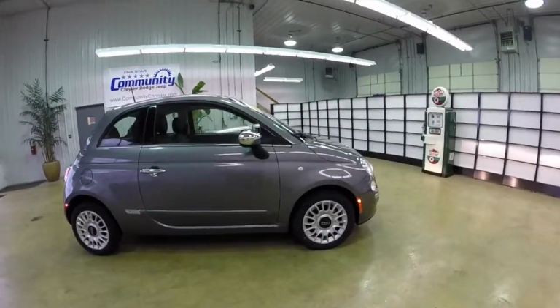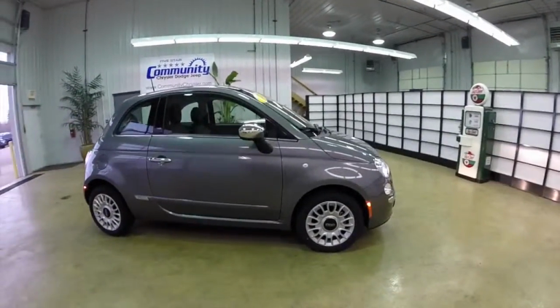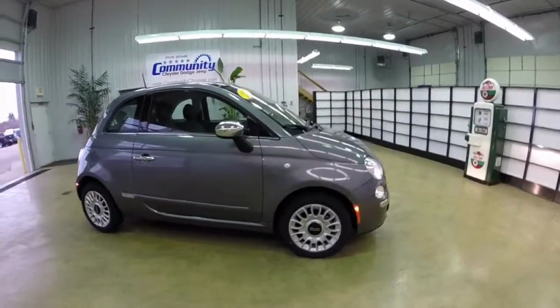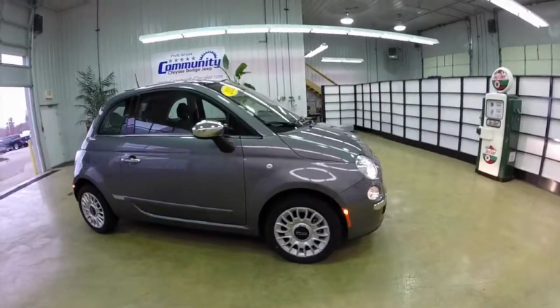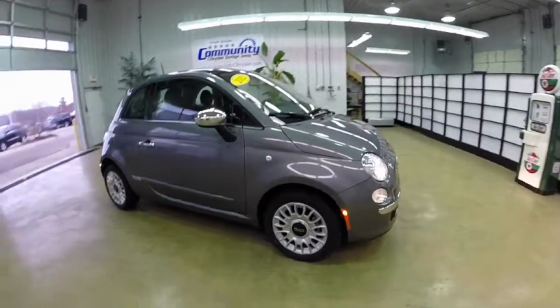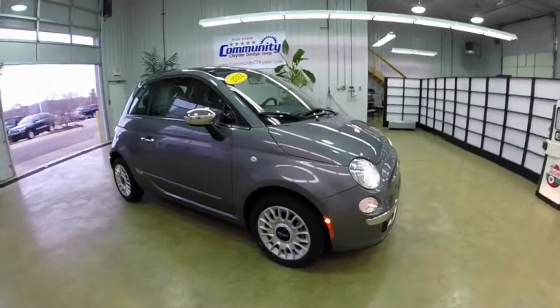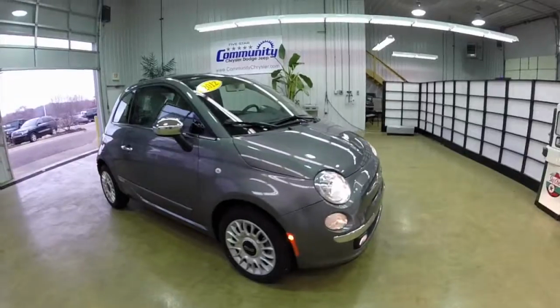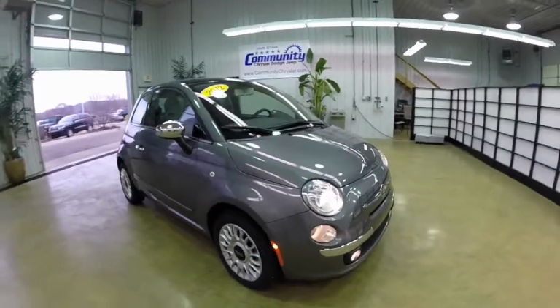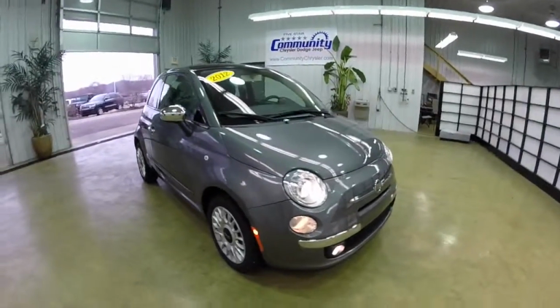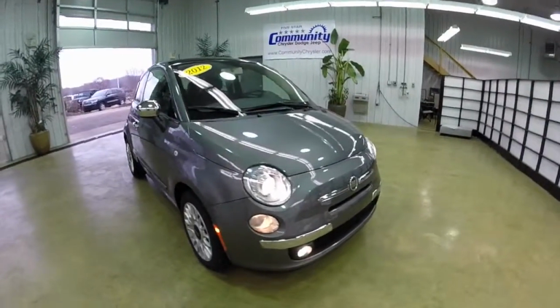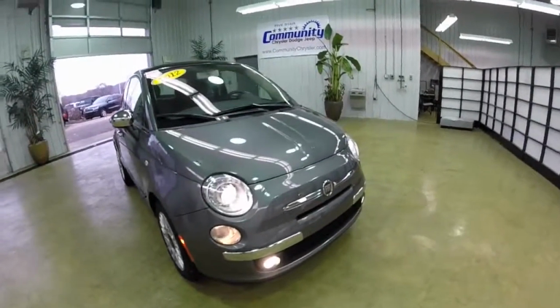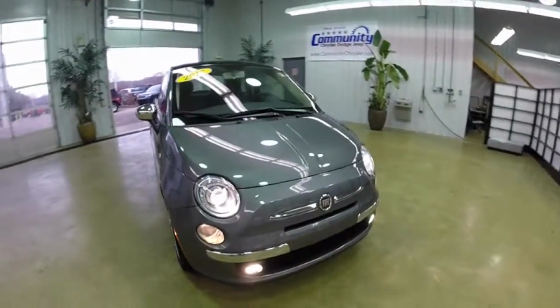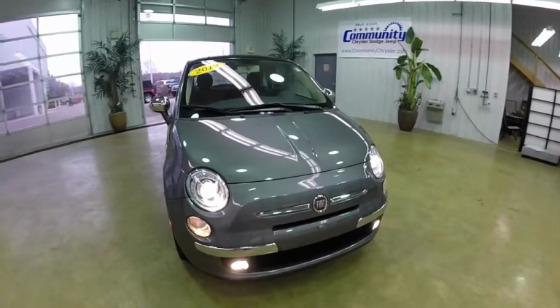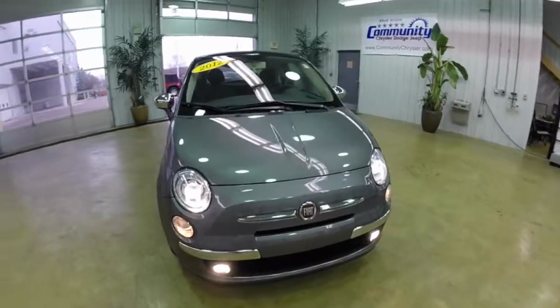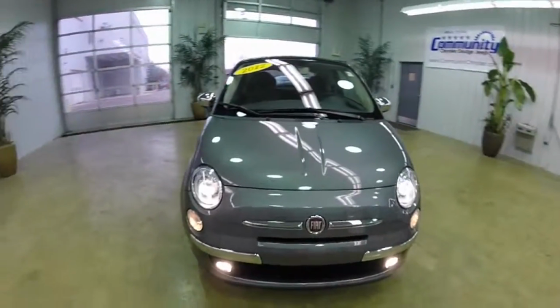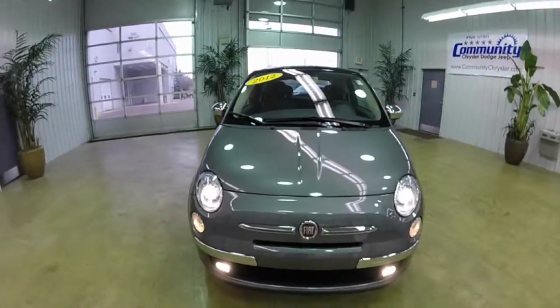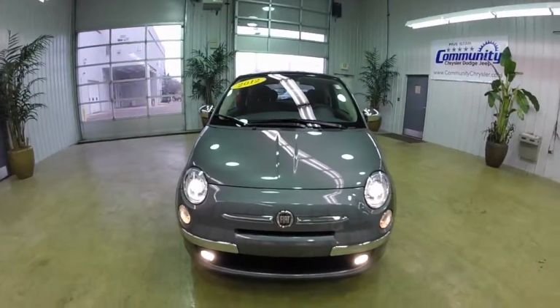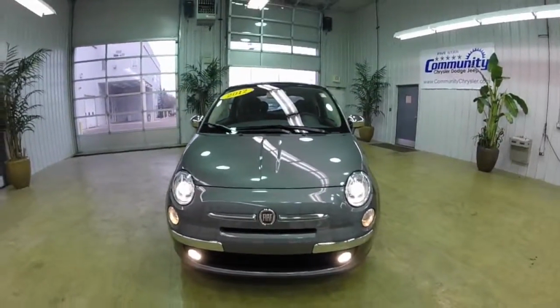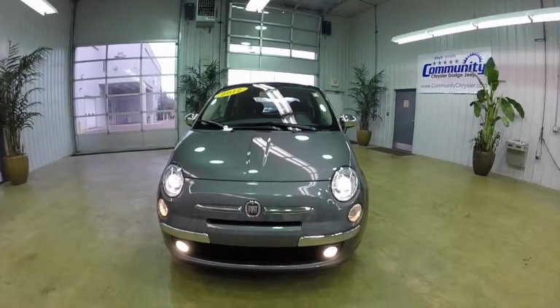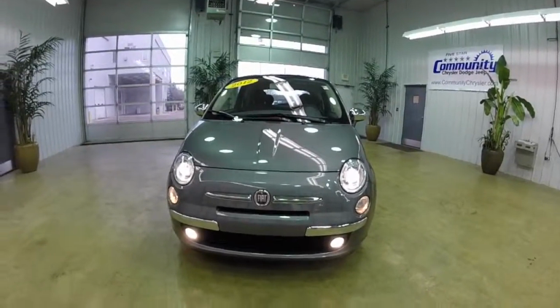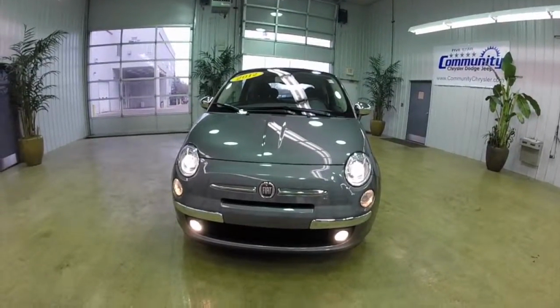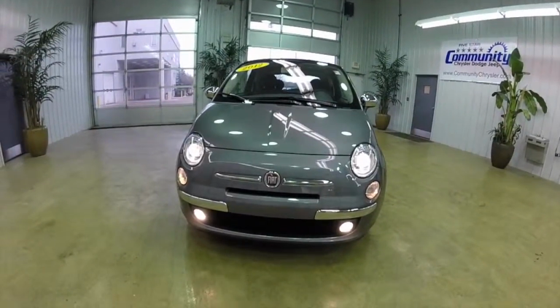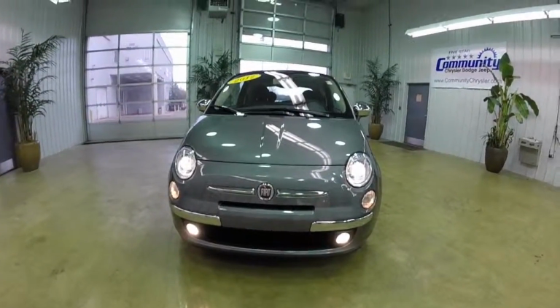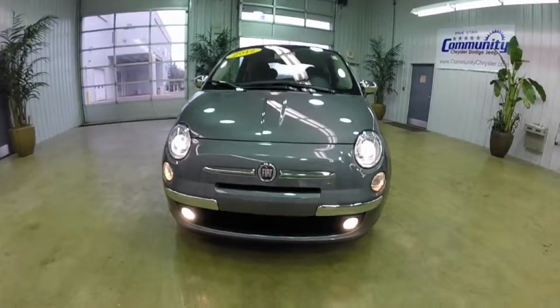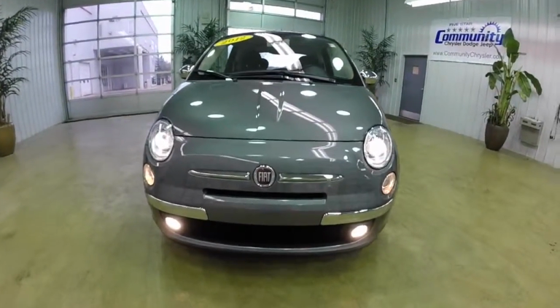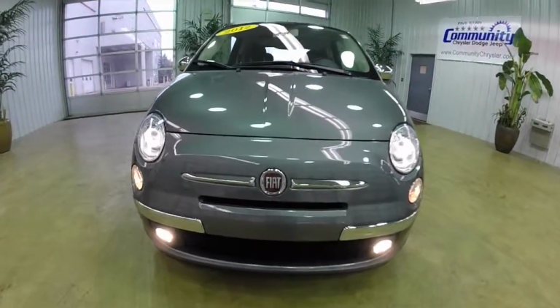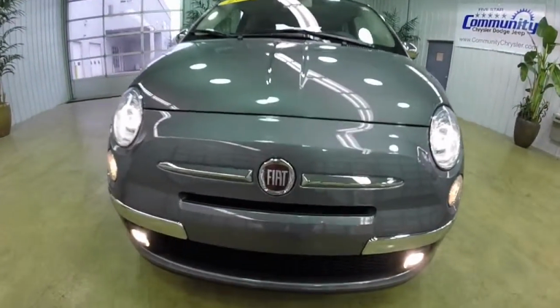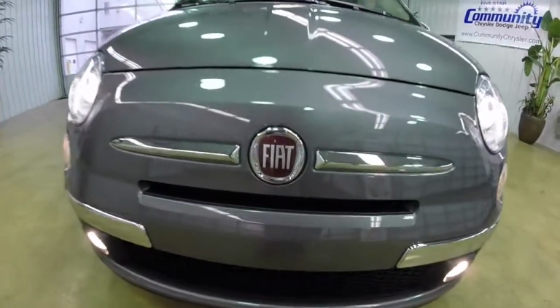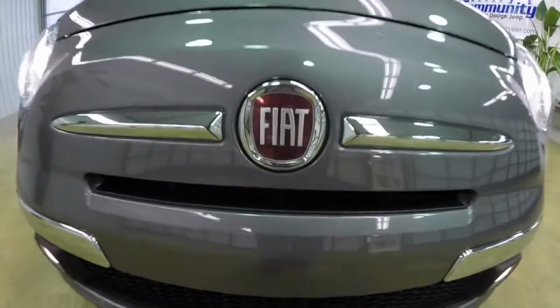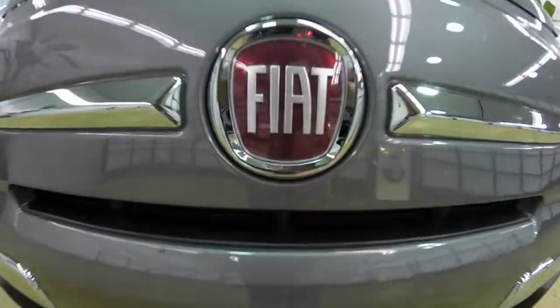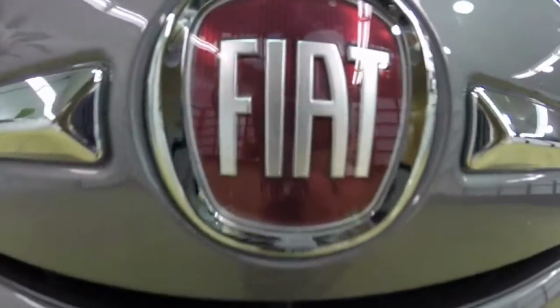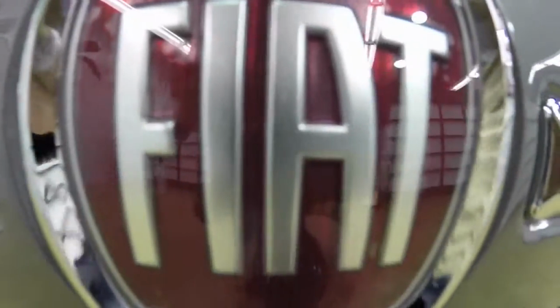This does conclude our quick walk around of this 2012 Fiat 500 Pop. If you have any questions or would like to see this vehicle, please contact our showroom. One of our friendly sales staff will be more than happy to answer any questions that you may have. And as always, thanks for watching.